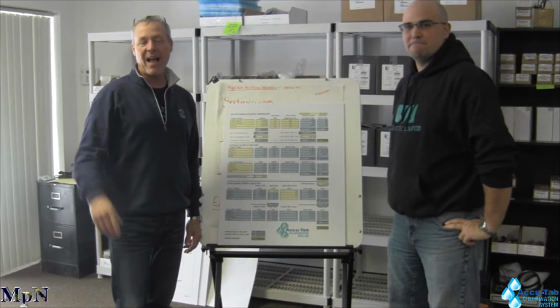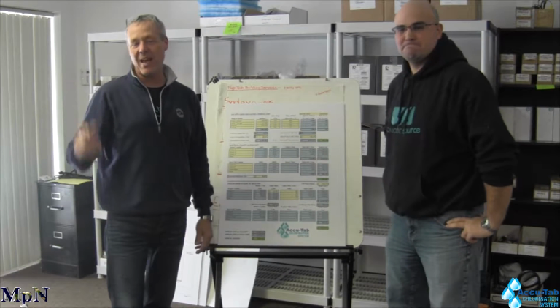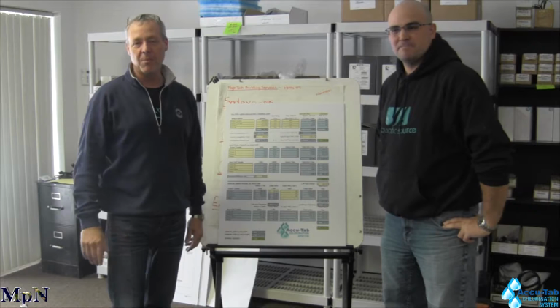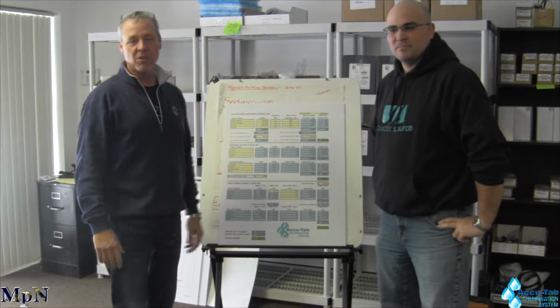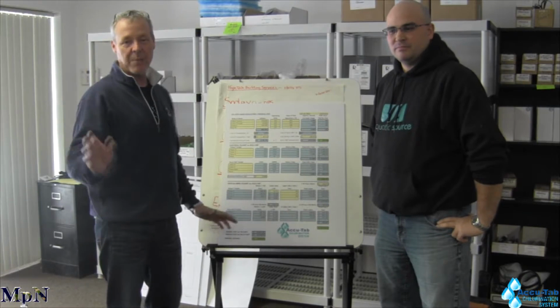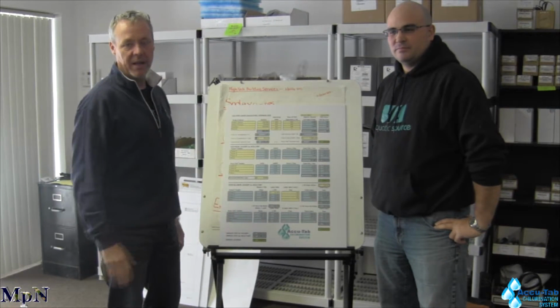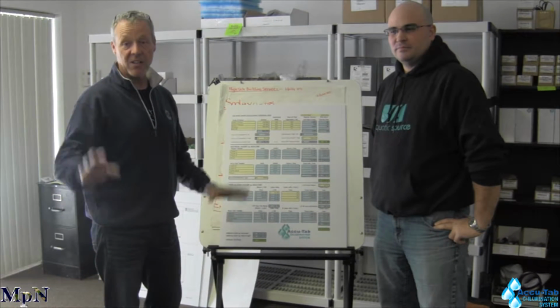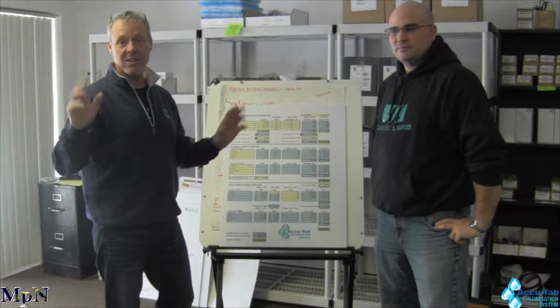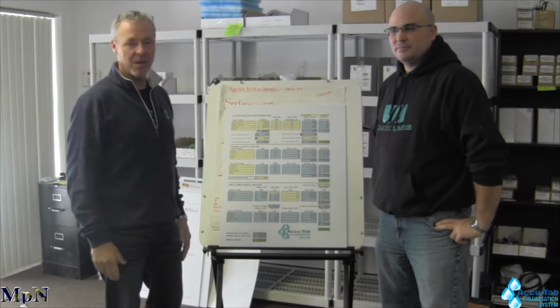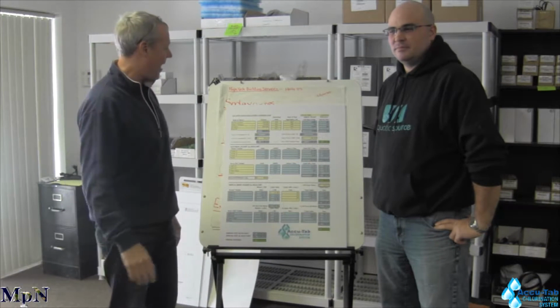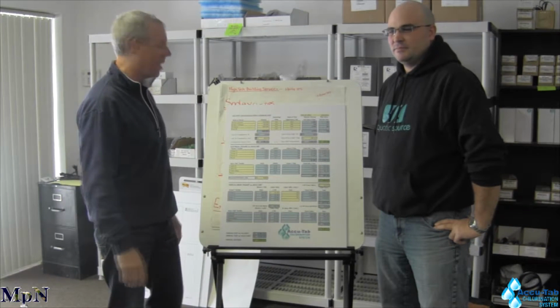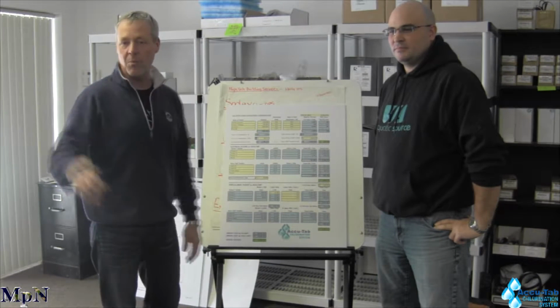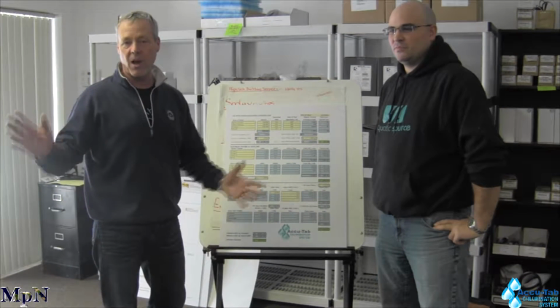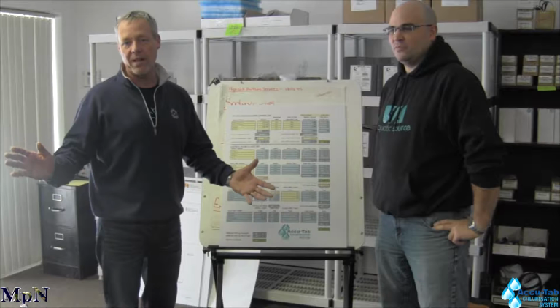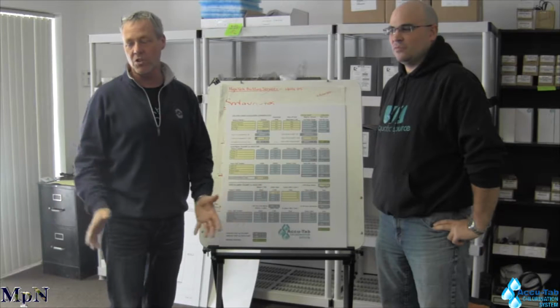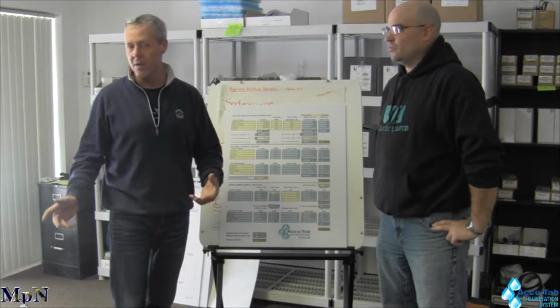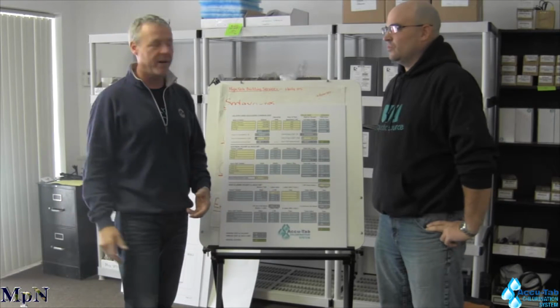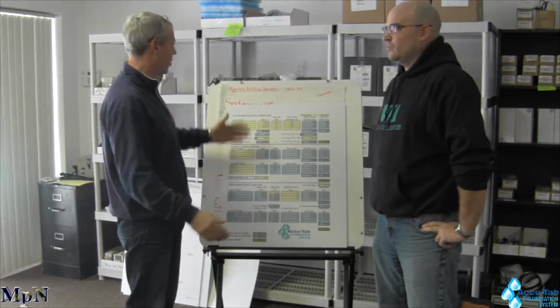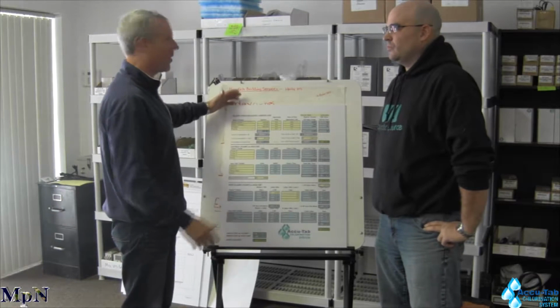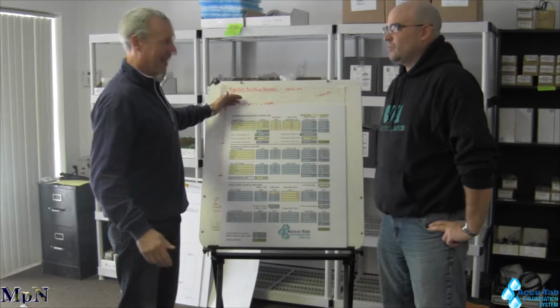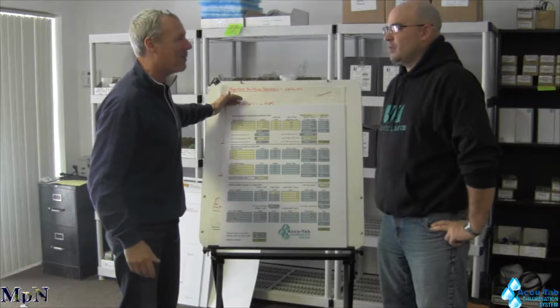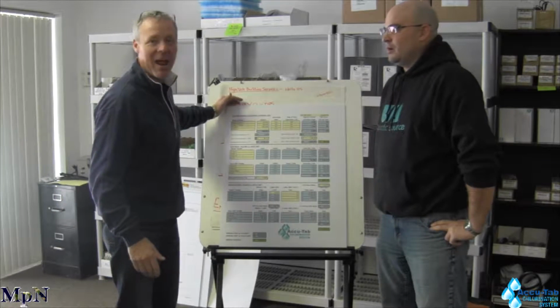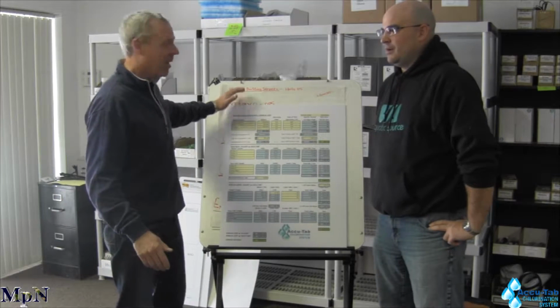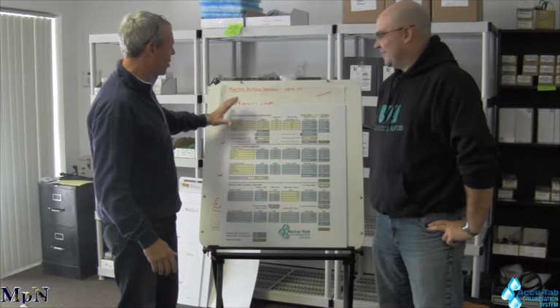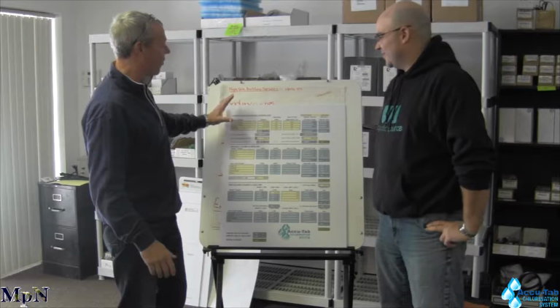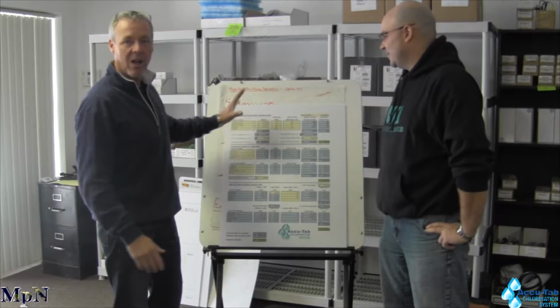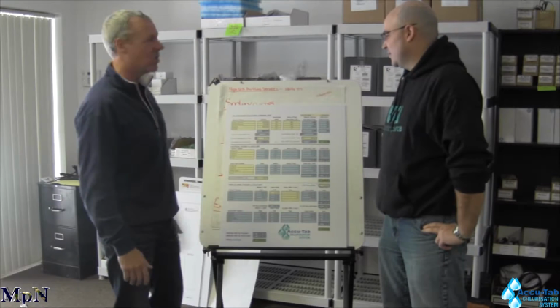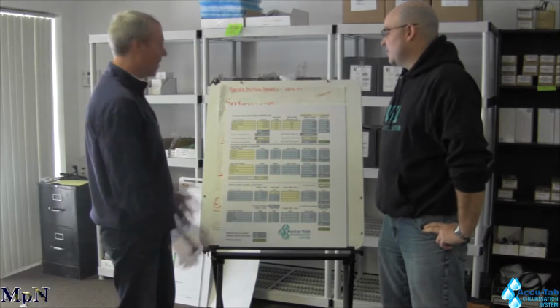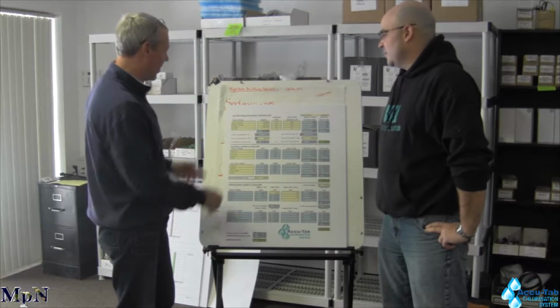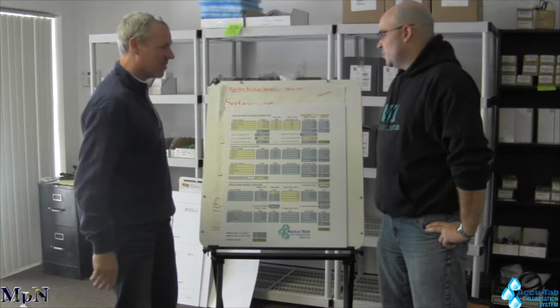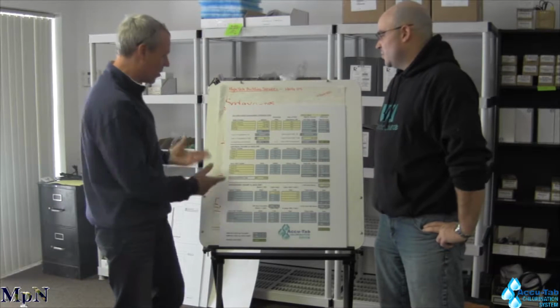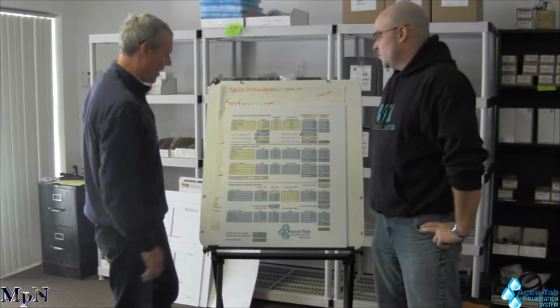Hi, it's Scott with Michigan Pool News and it's April, AccuTab month with Axiol. We've already done a conversion from liquid chlorine and now we're going to do it from another Cal Hypo competitor — if you're changing from one Cal Hypo system to another. Nick, tell us what's going on here.